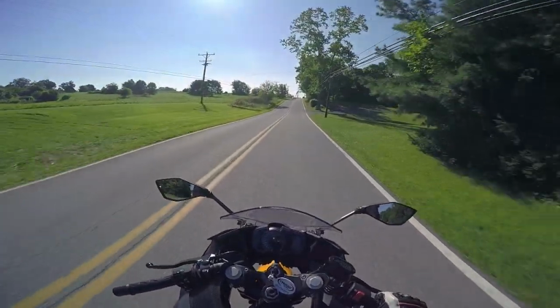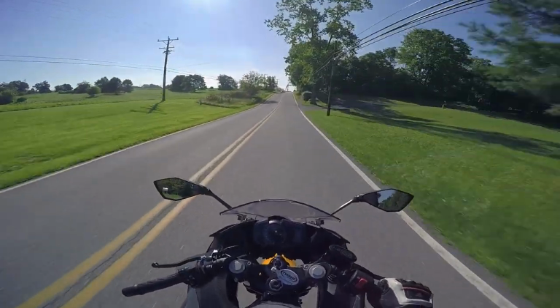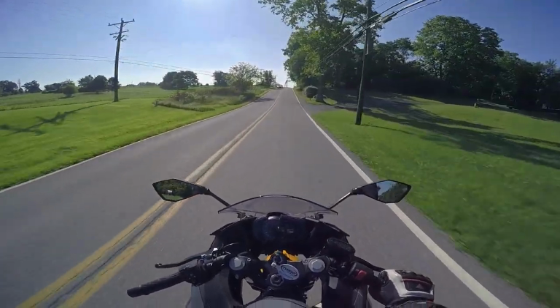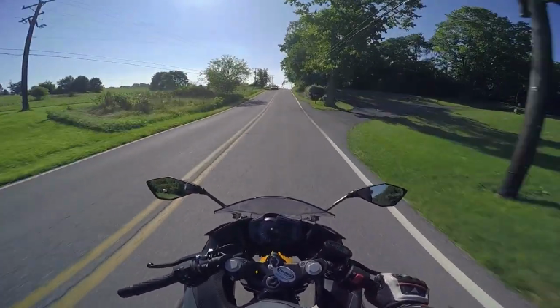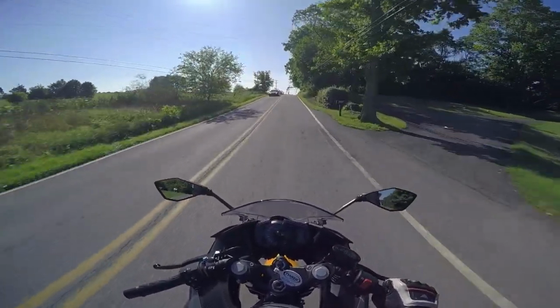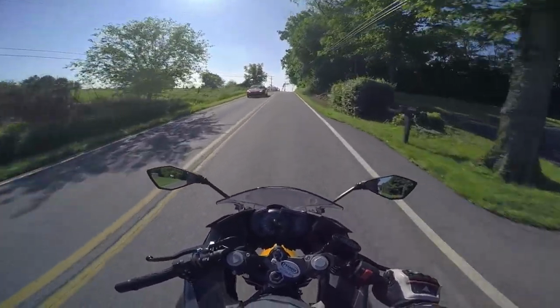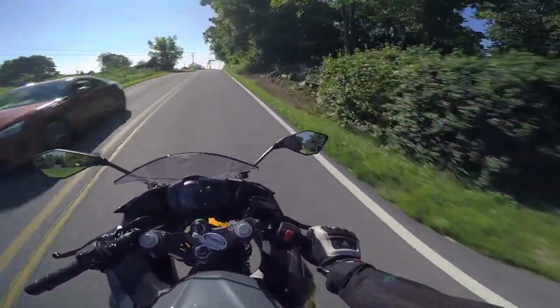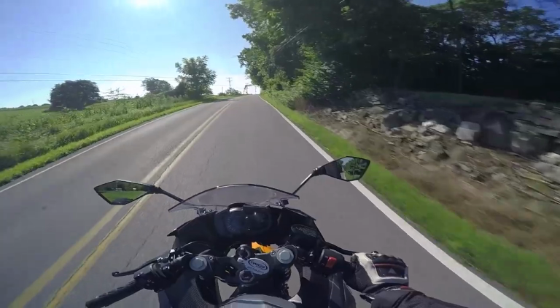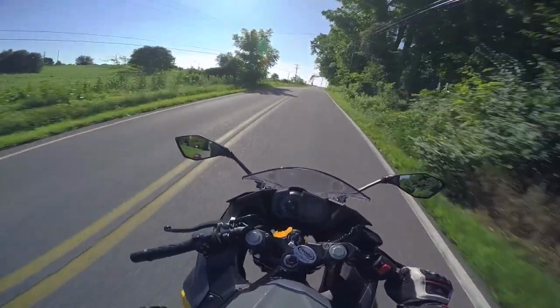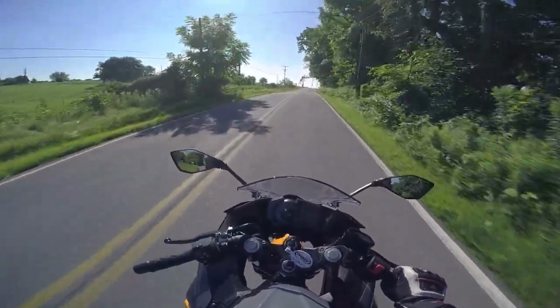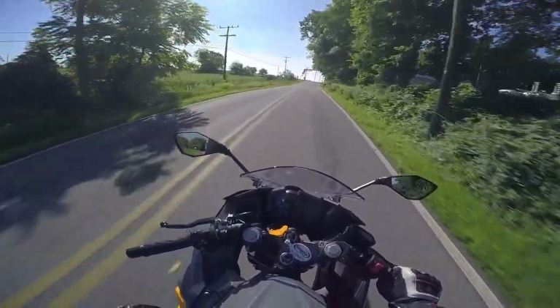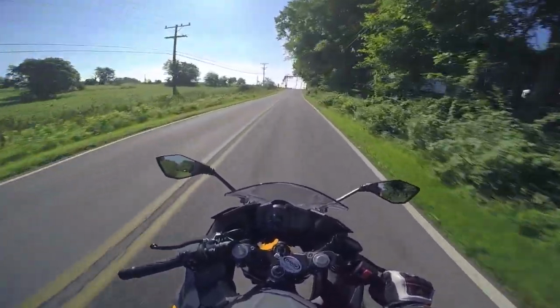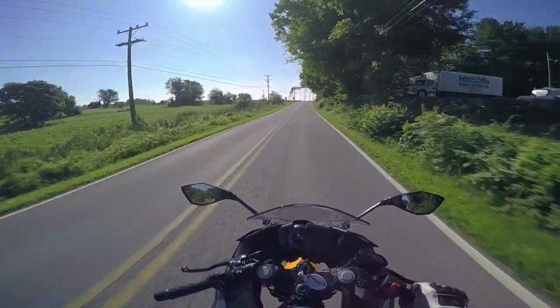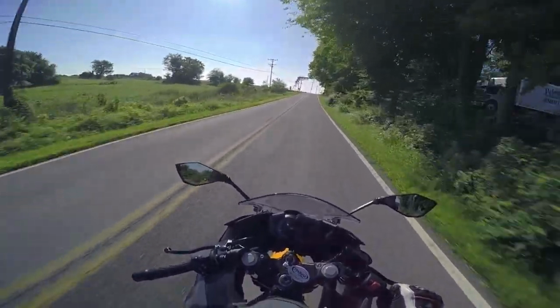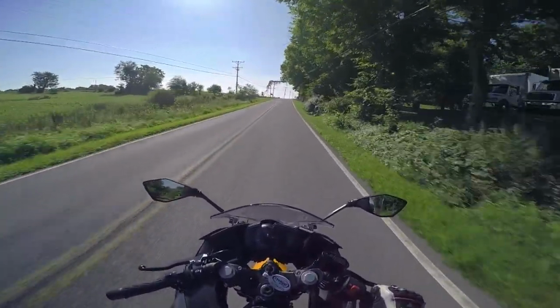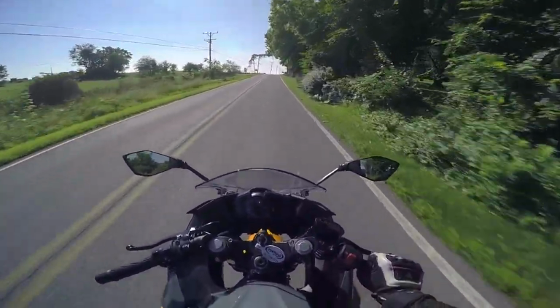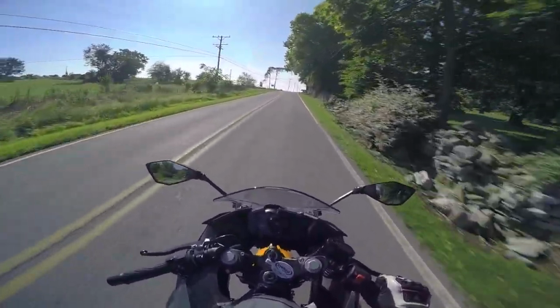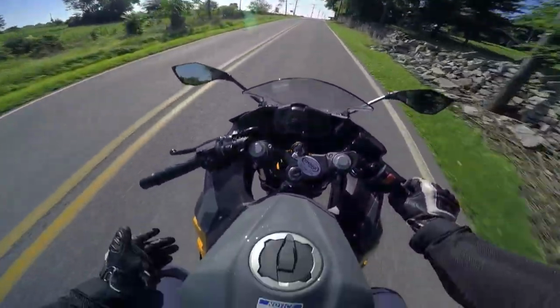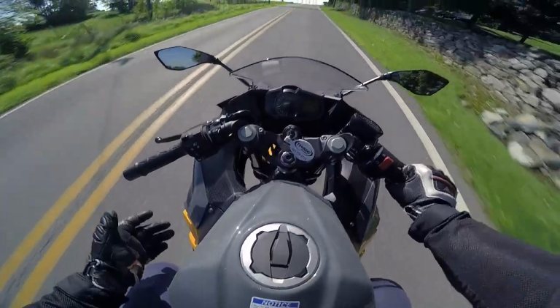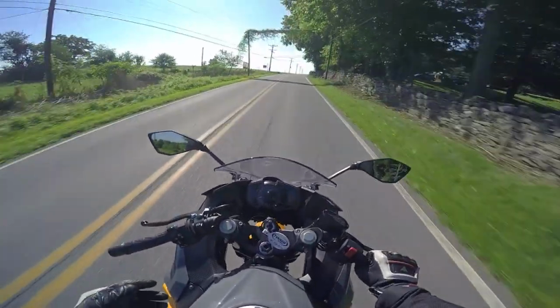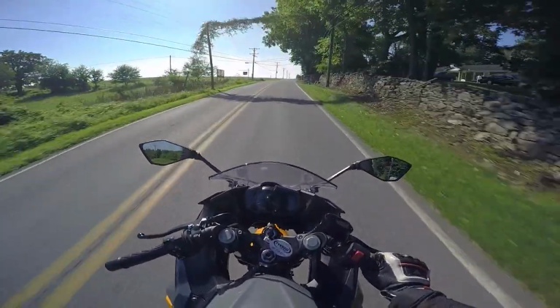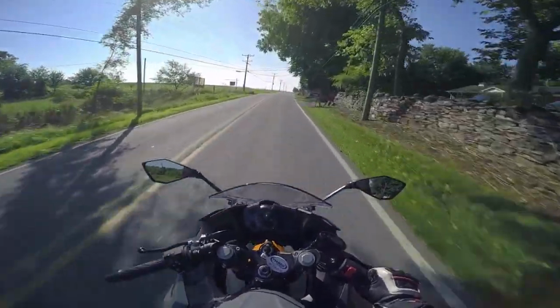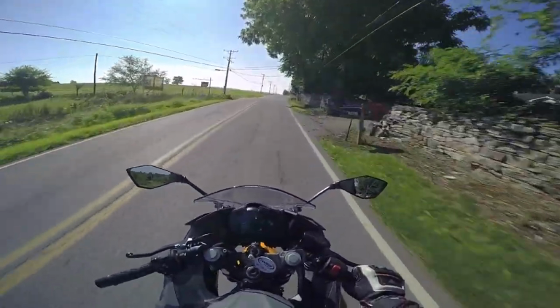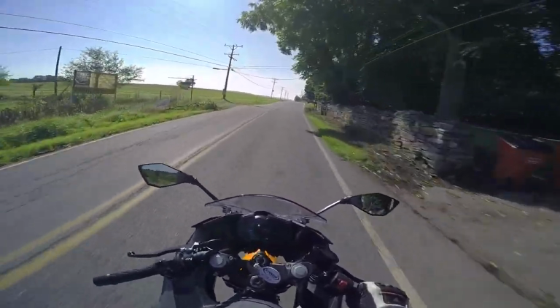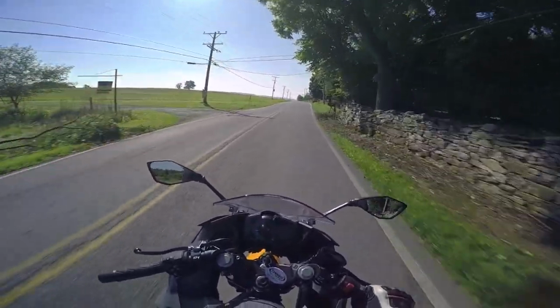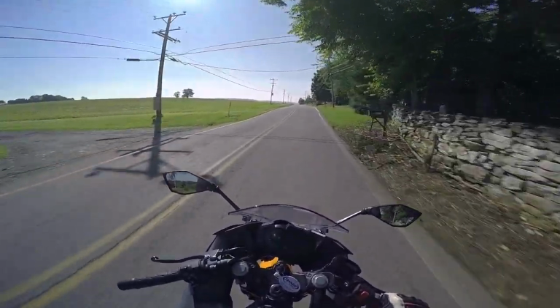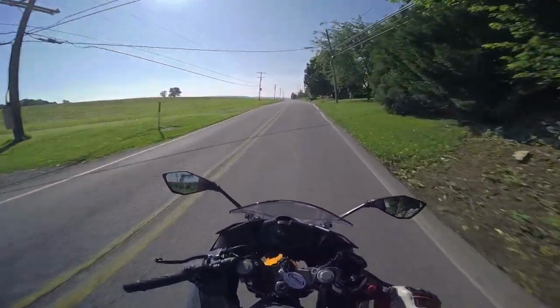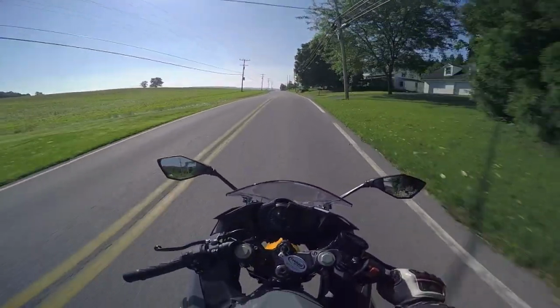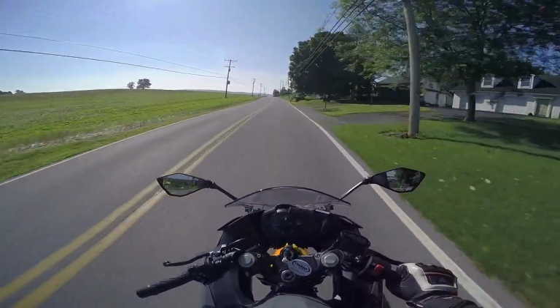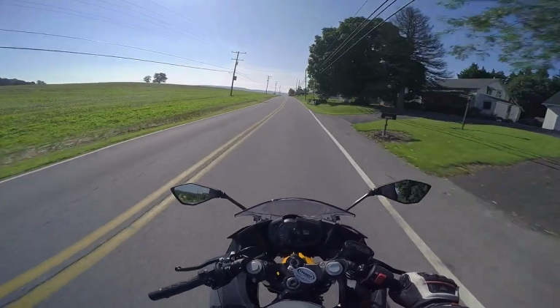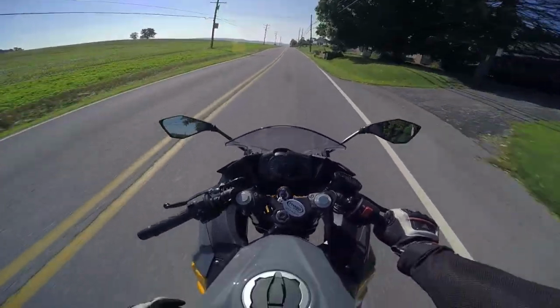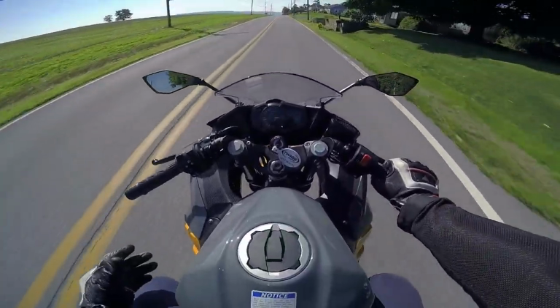I think it's got probably like a three-ish gallon gas tank, so well over 100 miles — closer to 150 miles — which is great if you consider I had a Tuono that would get like 80 miles before the light would come blisteringly on and slow me down.